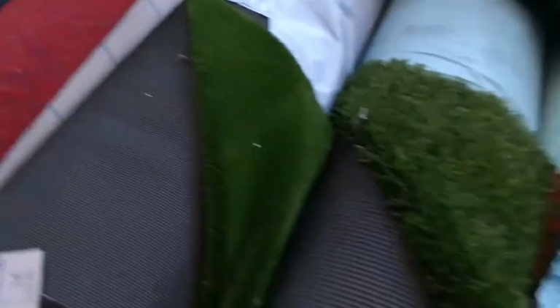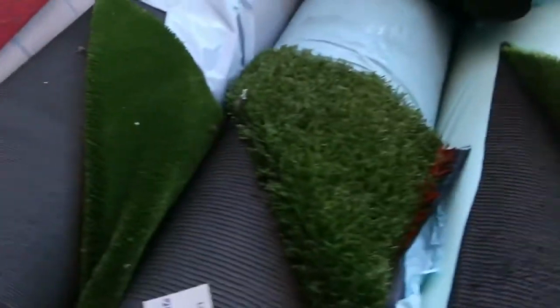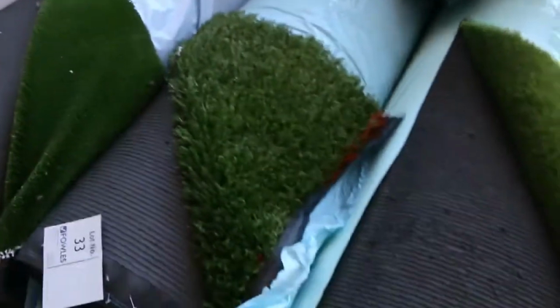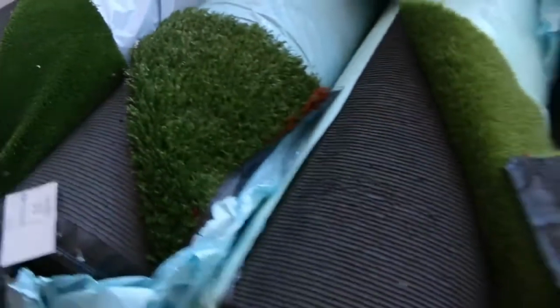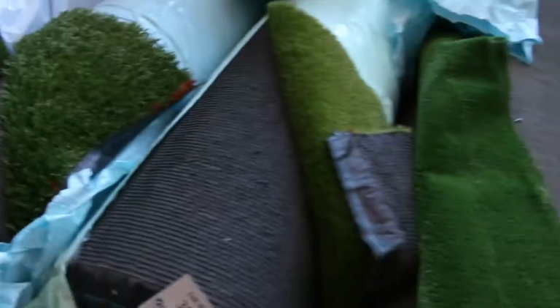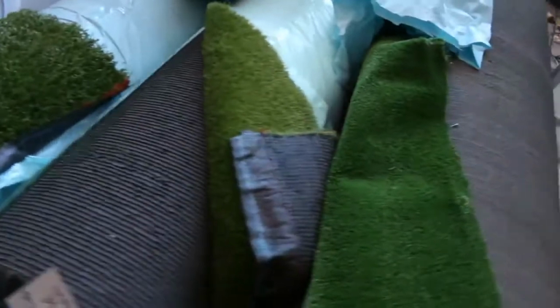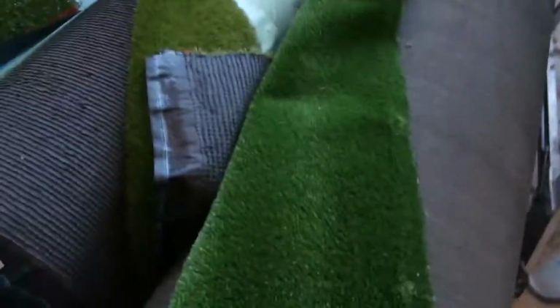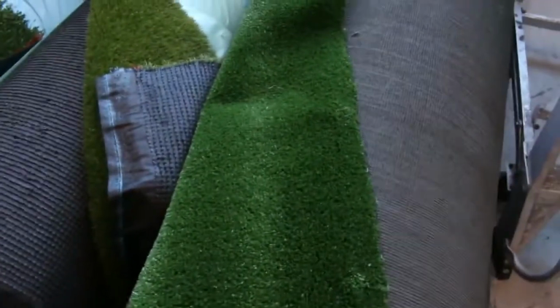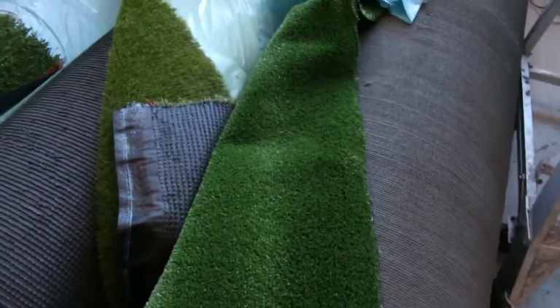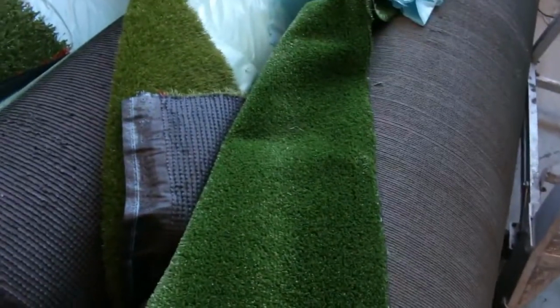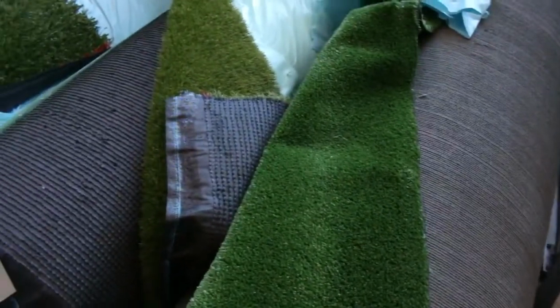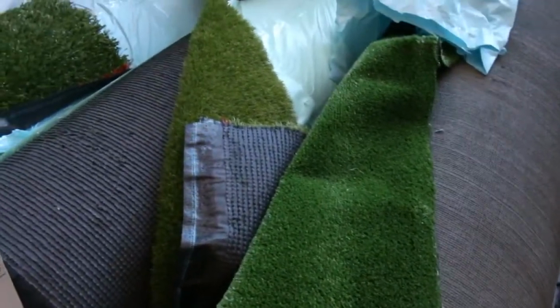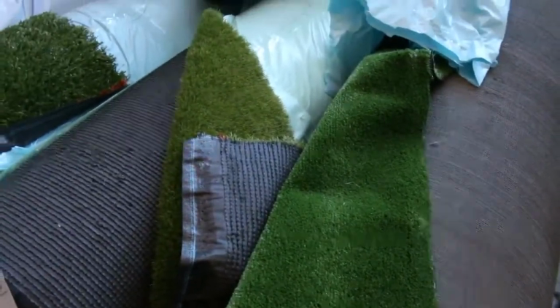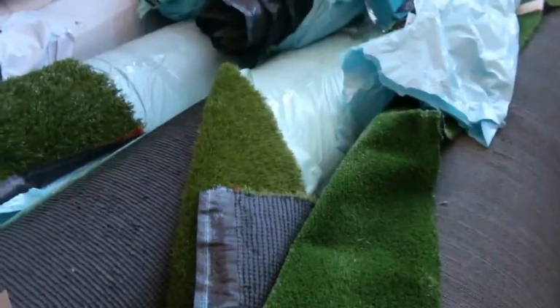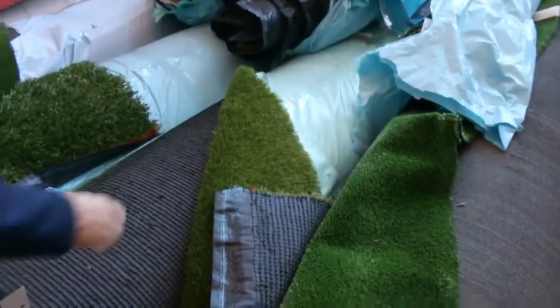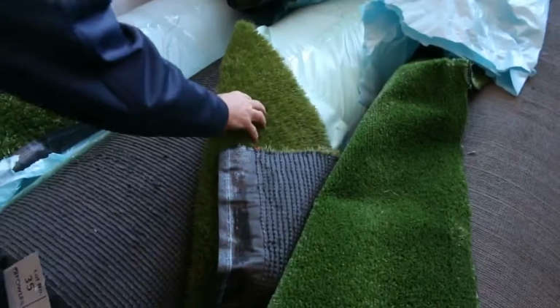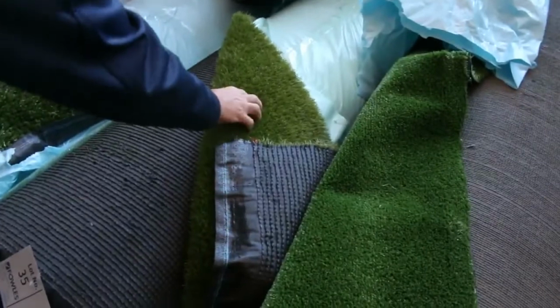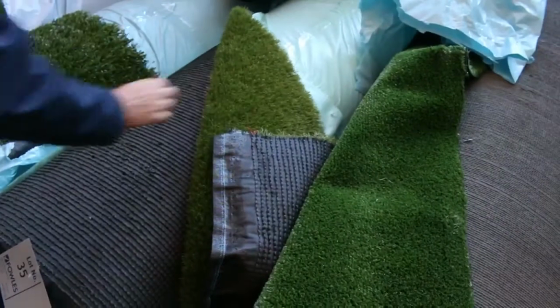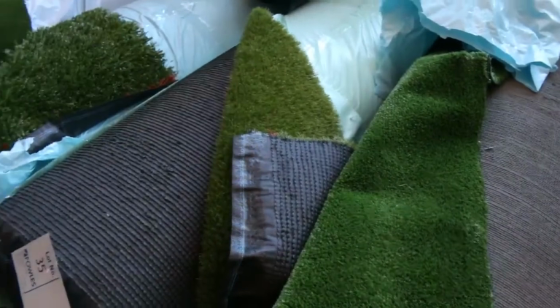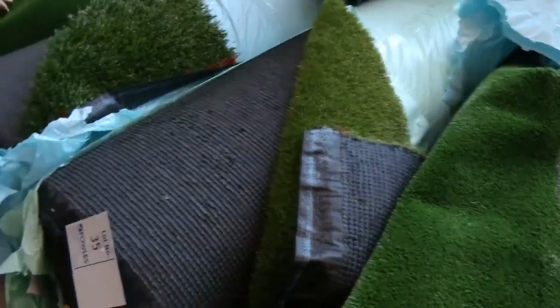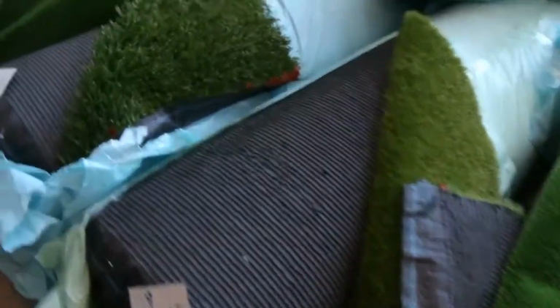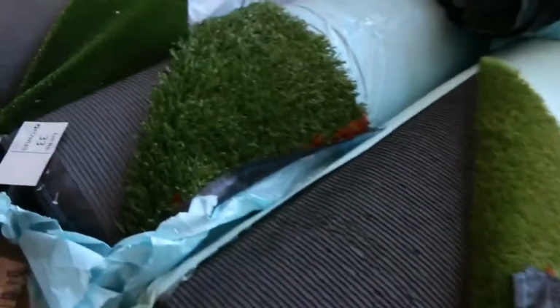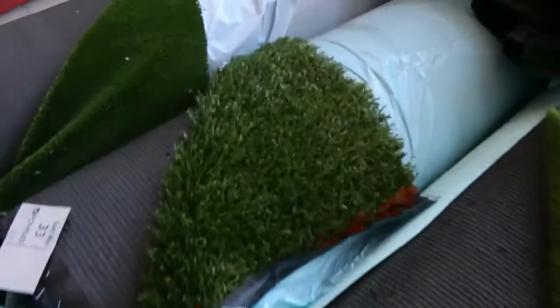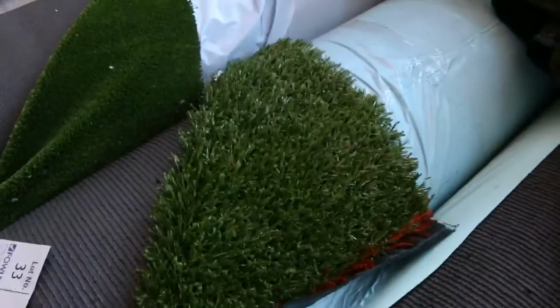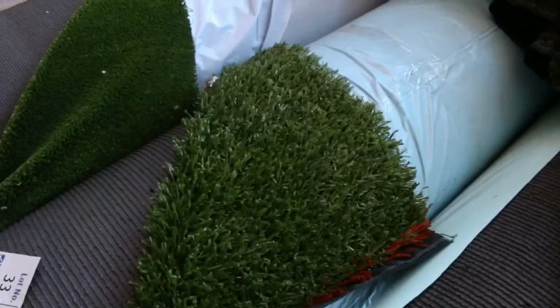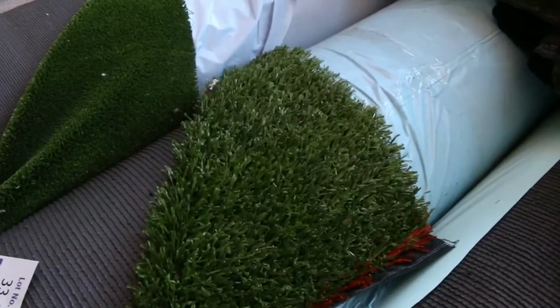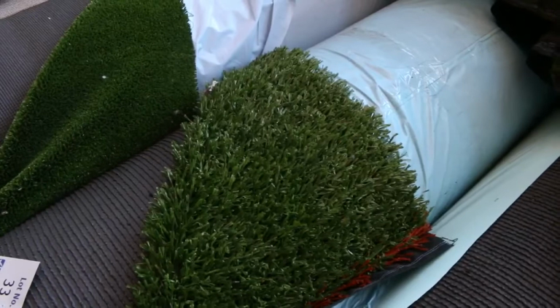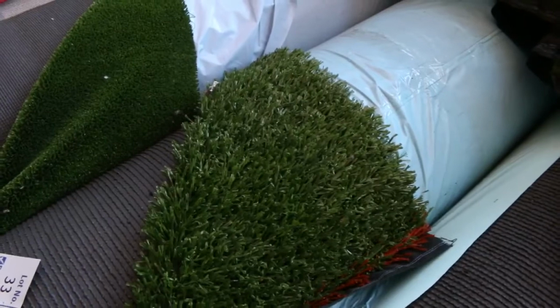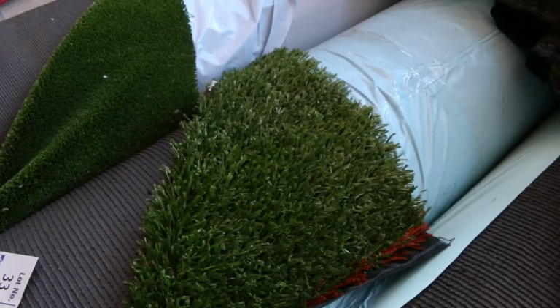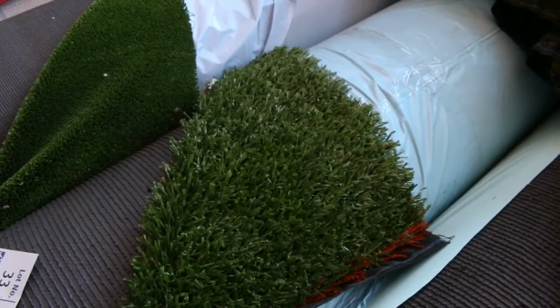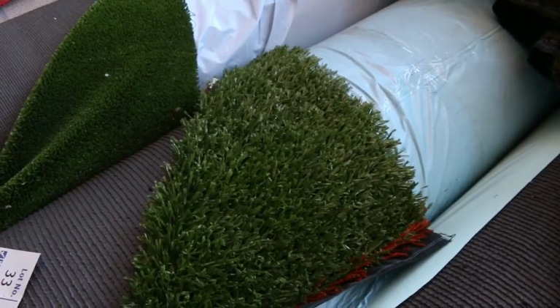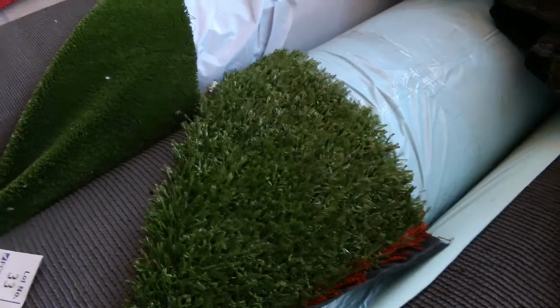On to some grass now — we've got some nice artificial turf varying from around about $10 a square metre. We've got the nice landscape stuff and even the nice sport stuff too. If you want to build a footy pitch in the backyard, you can do that, so there's a nice bit of grass there to go through.